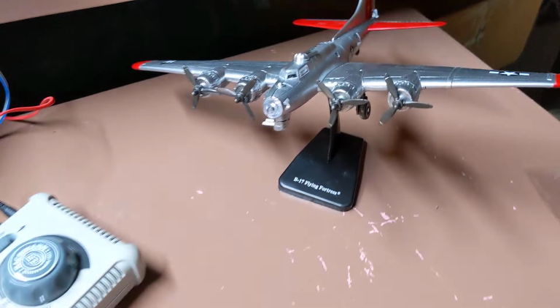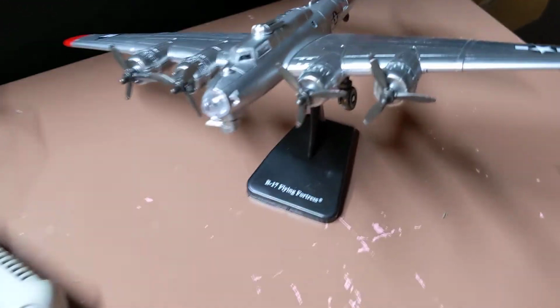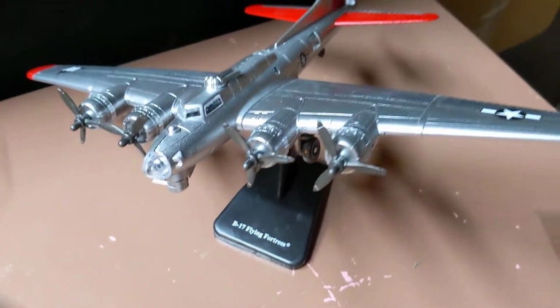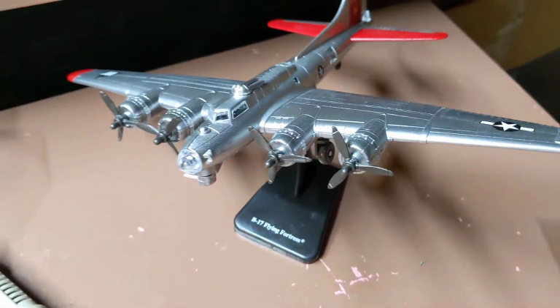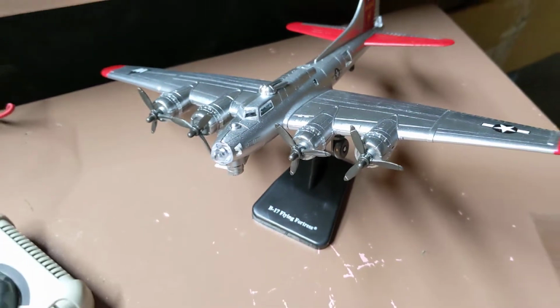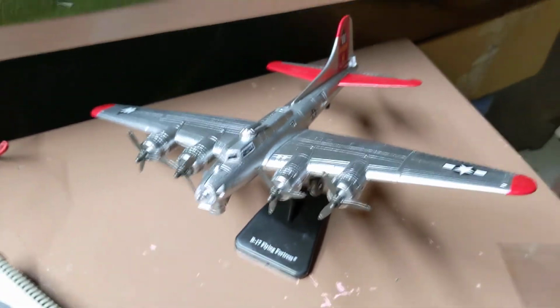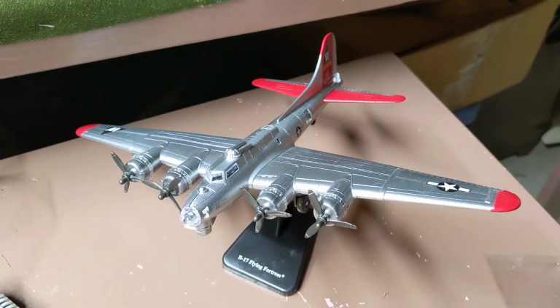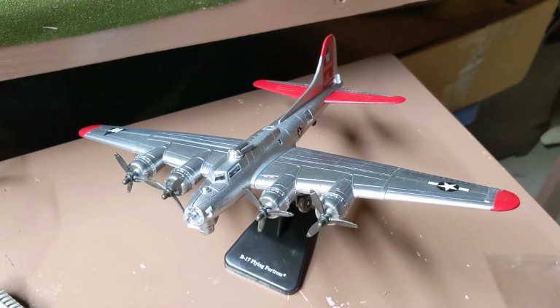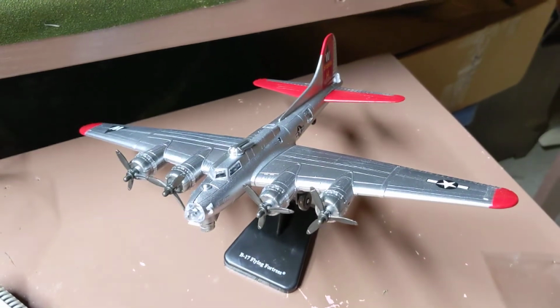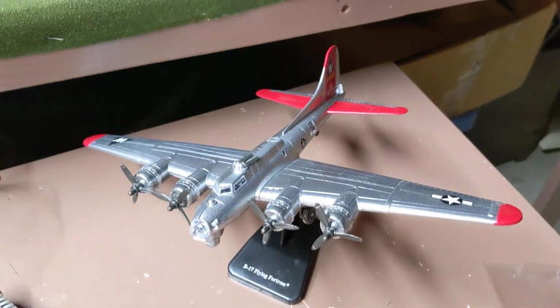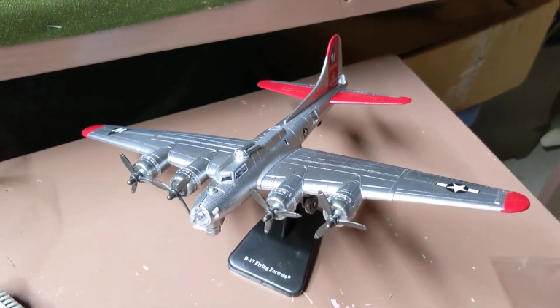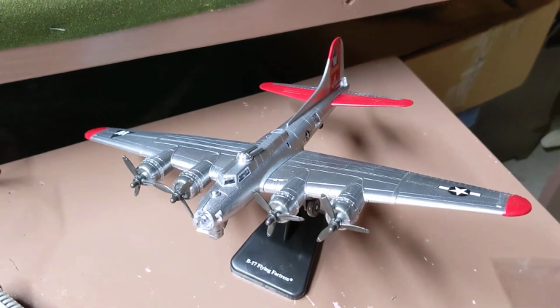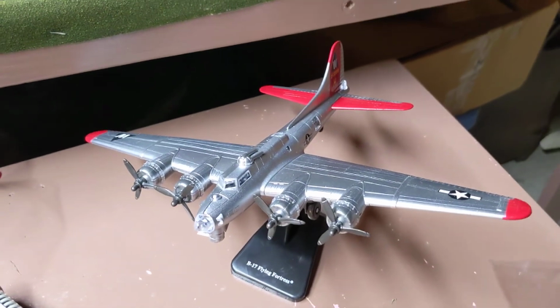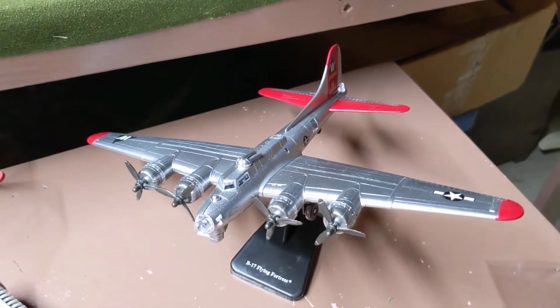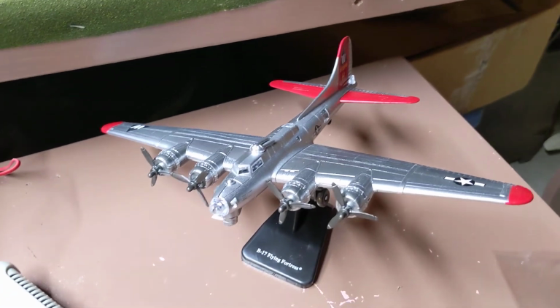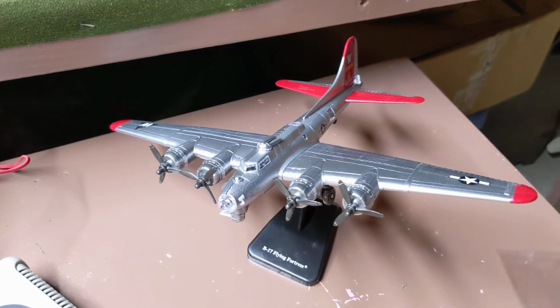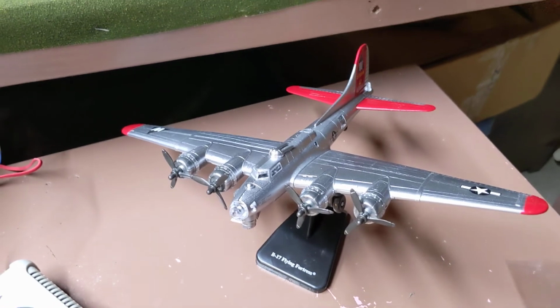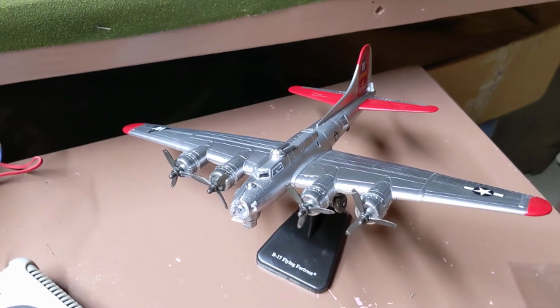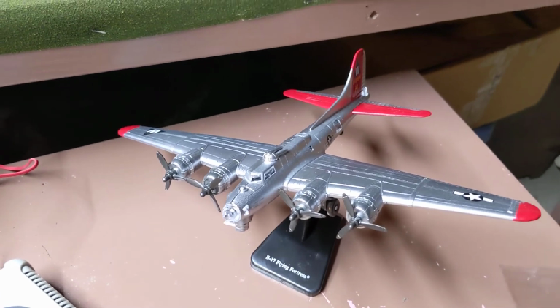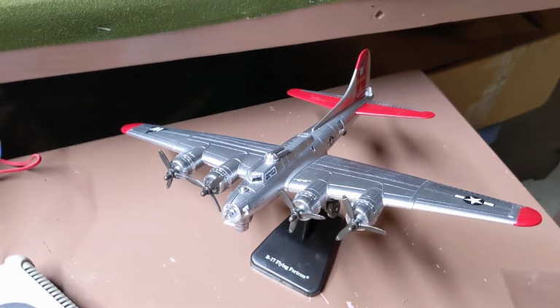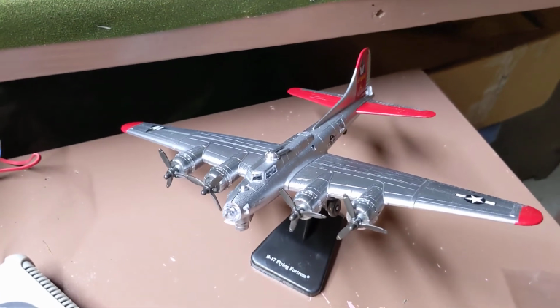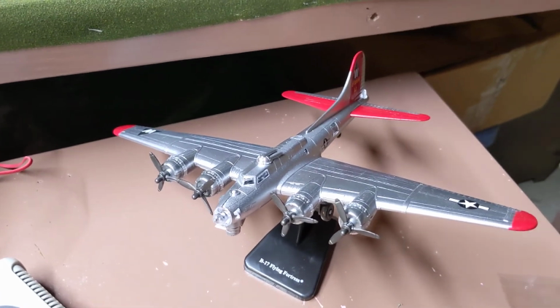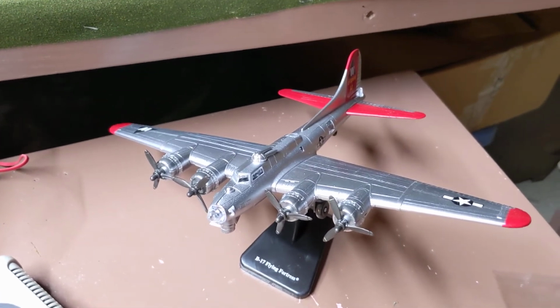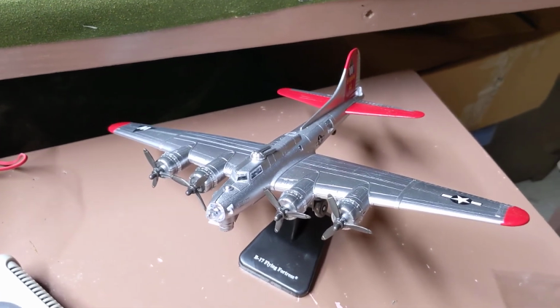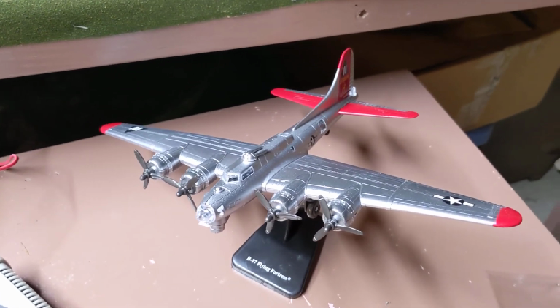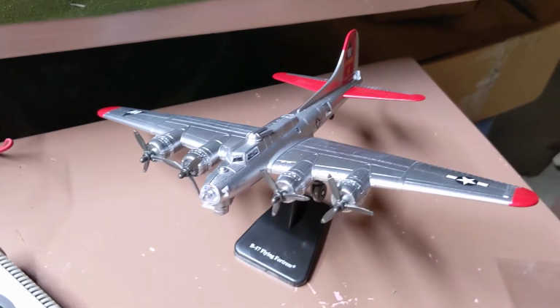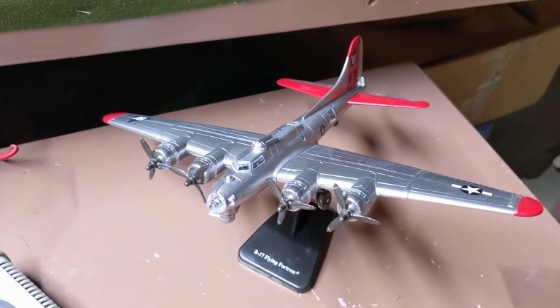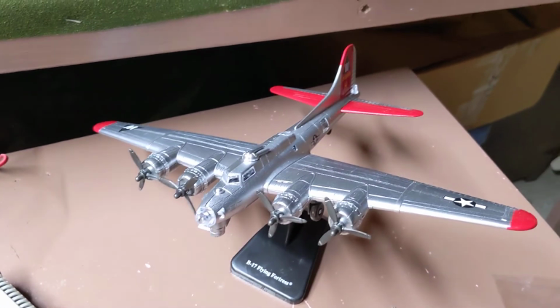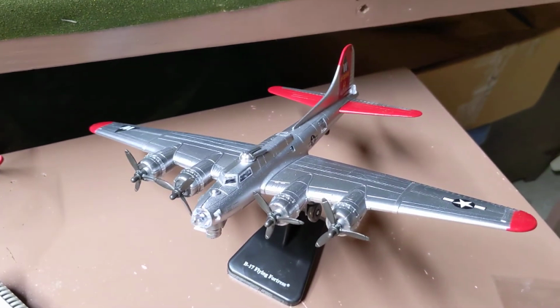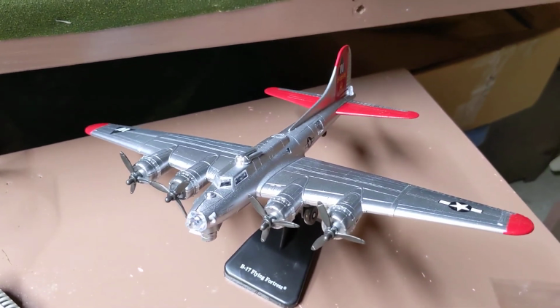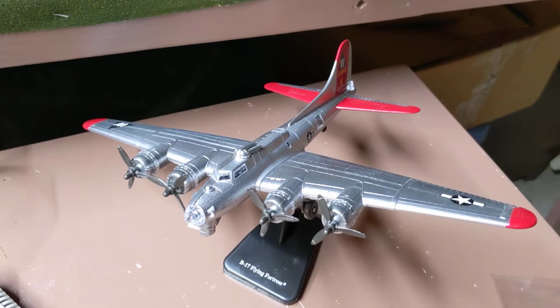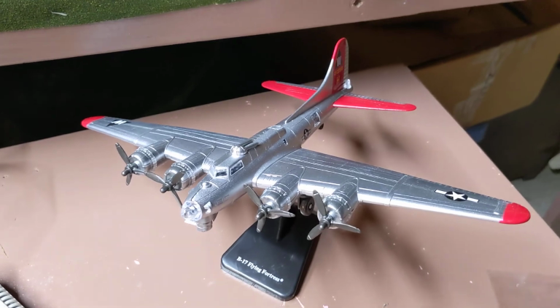B-17 Flying Fortress by Testors, level one. Thank you for watching — if you would like more of these, please like and maybe even comment down below. Thank you, bye bye!